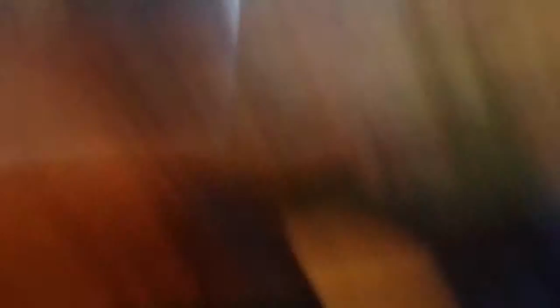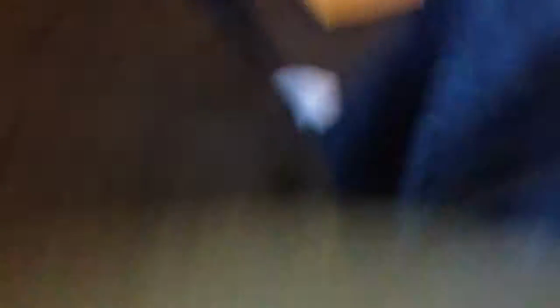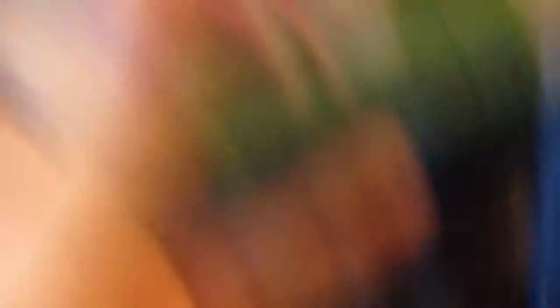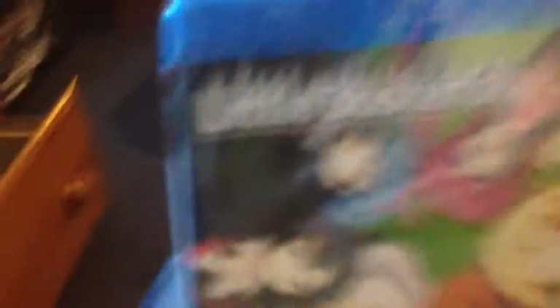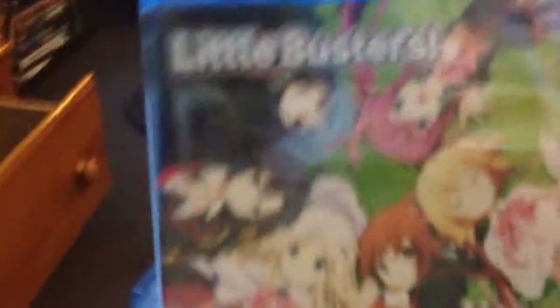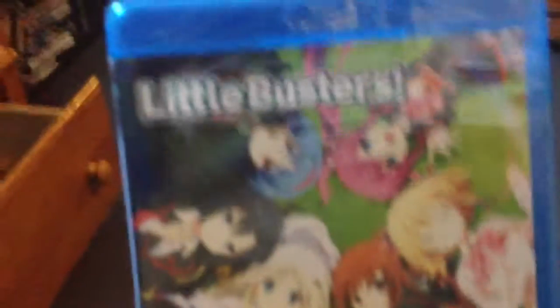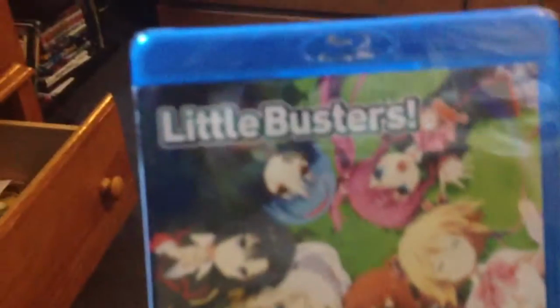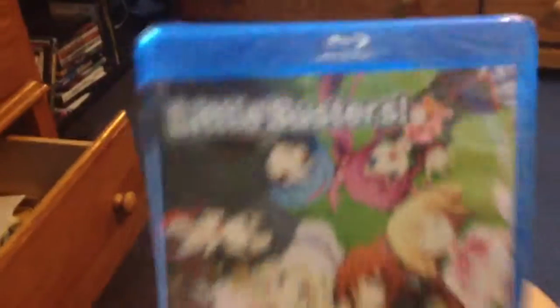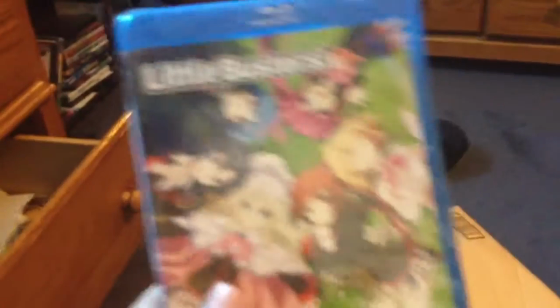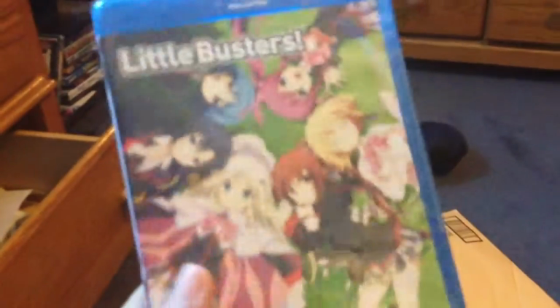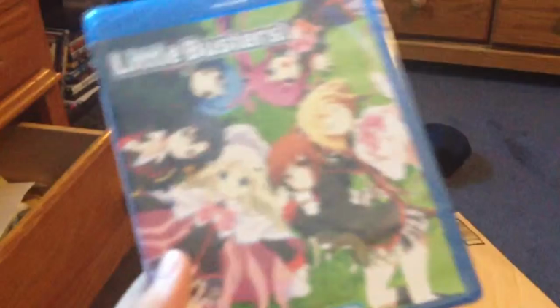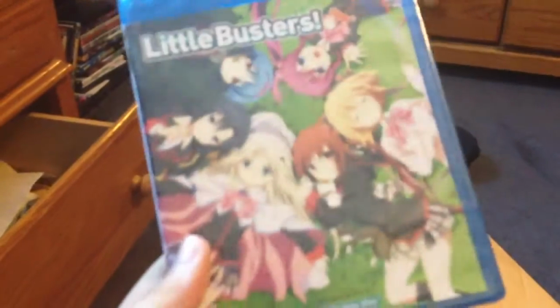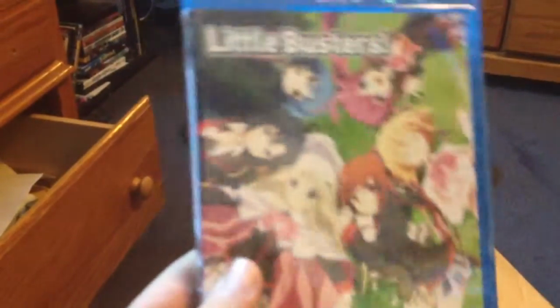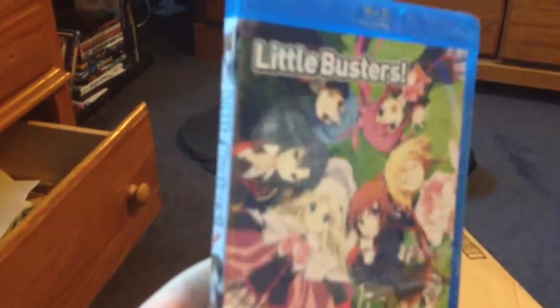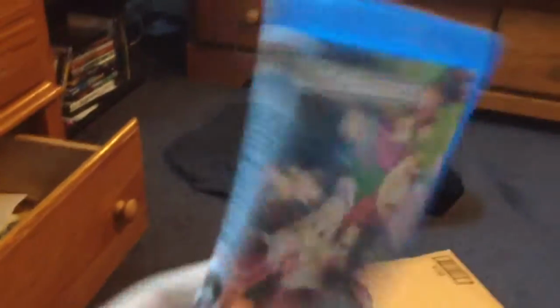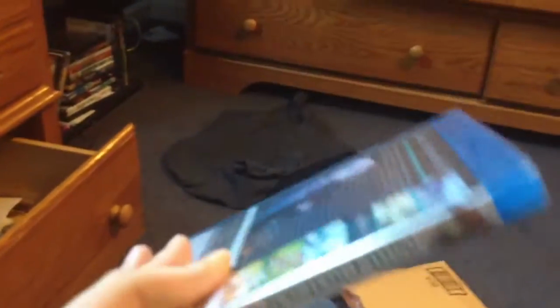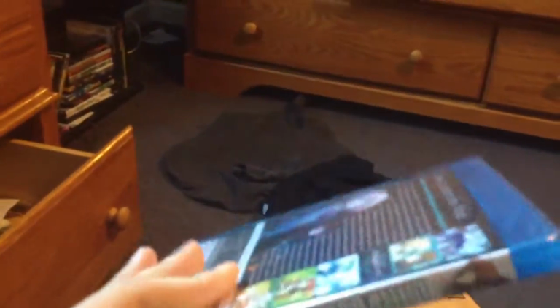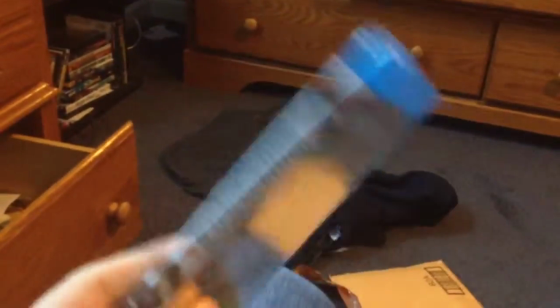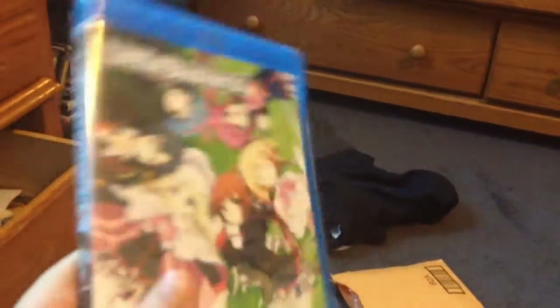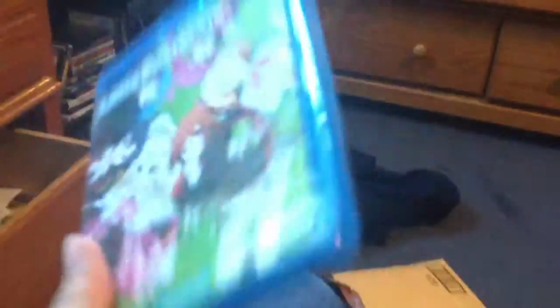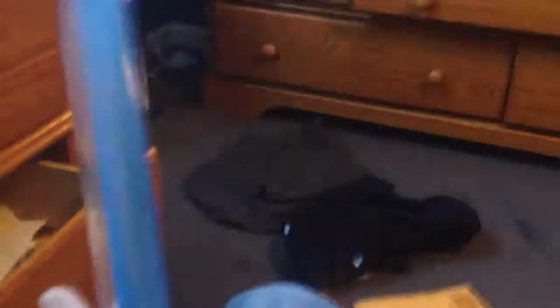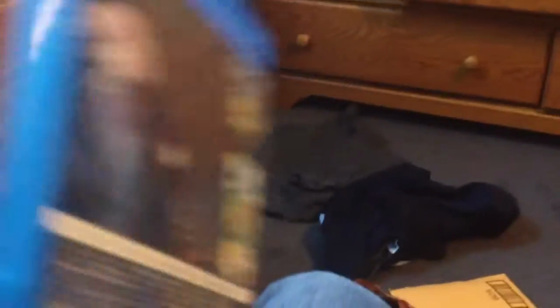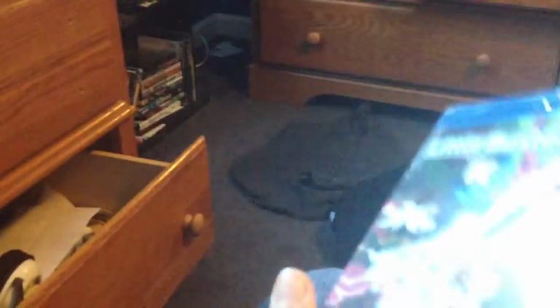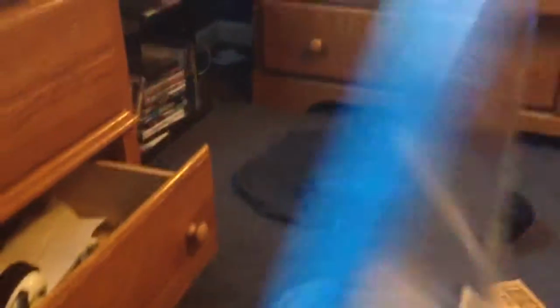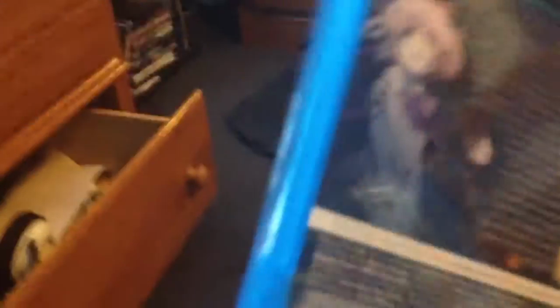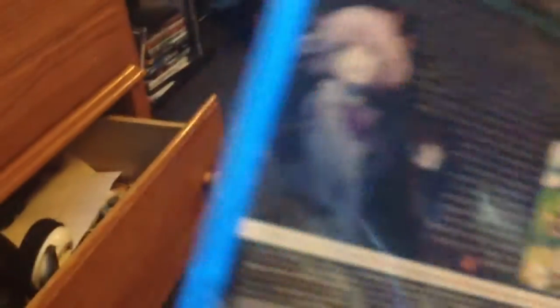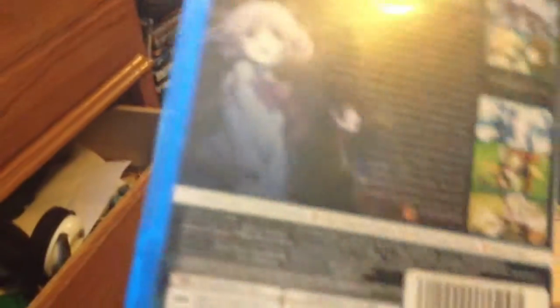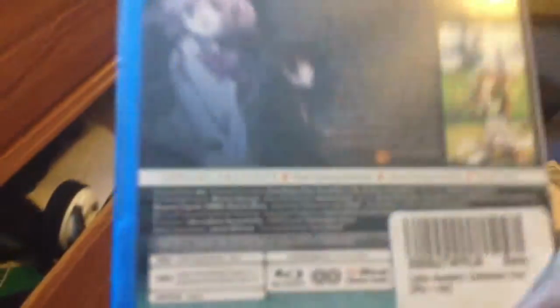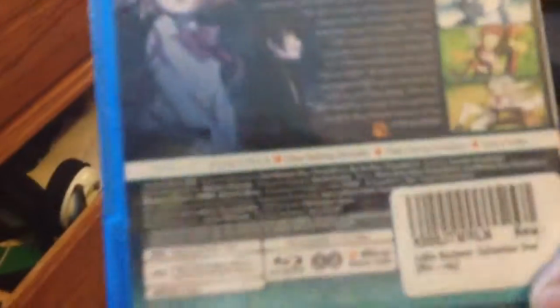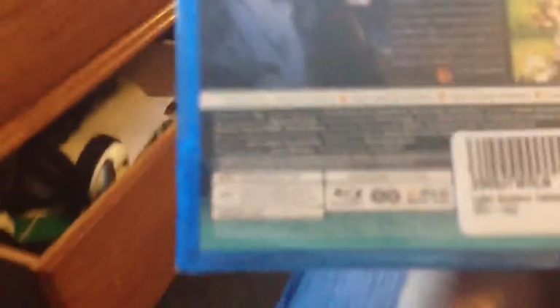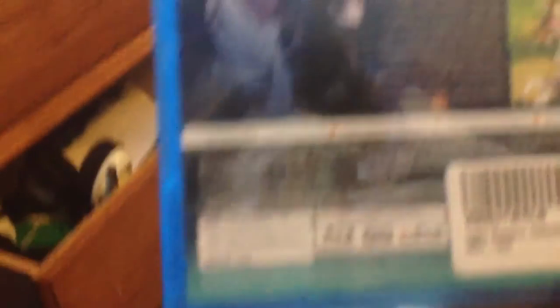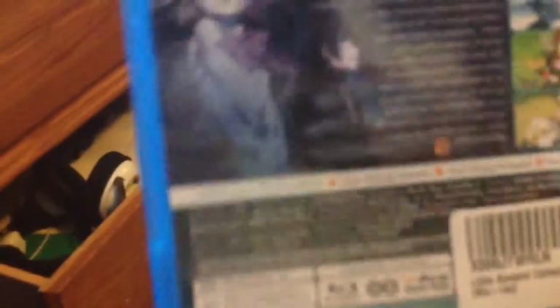Okay, this time it is Little Busters — the first season, not the second season, it's not Refrain. It's the first season, English Sub and English Dub.